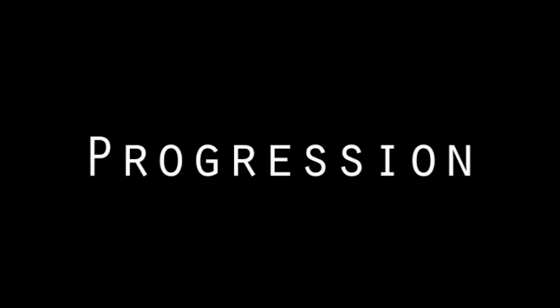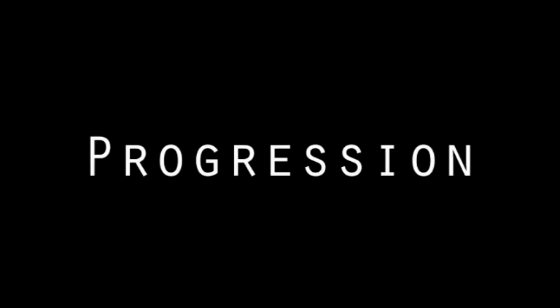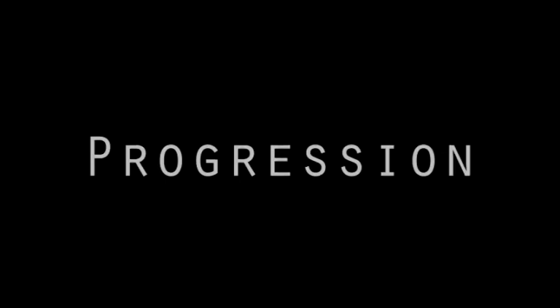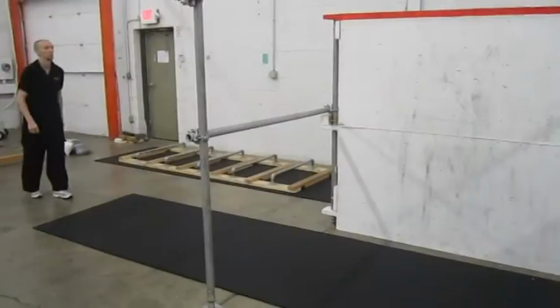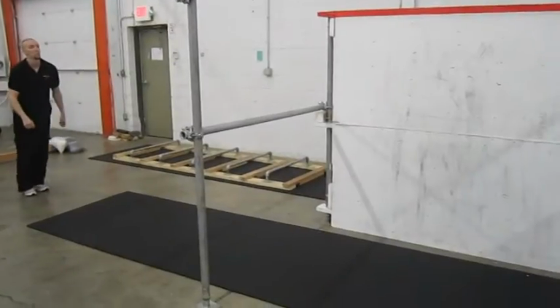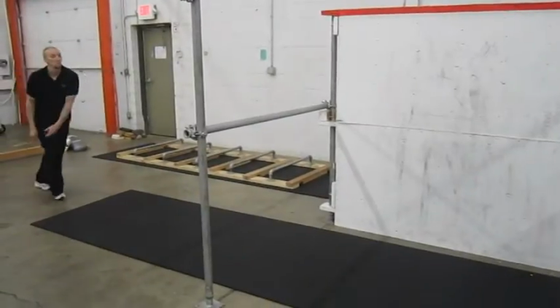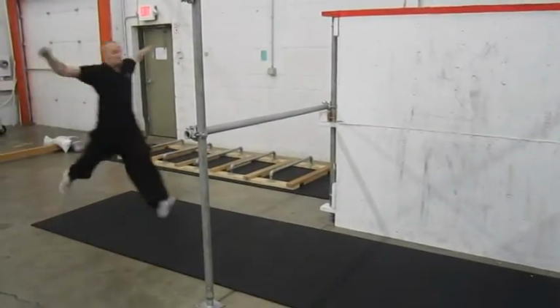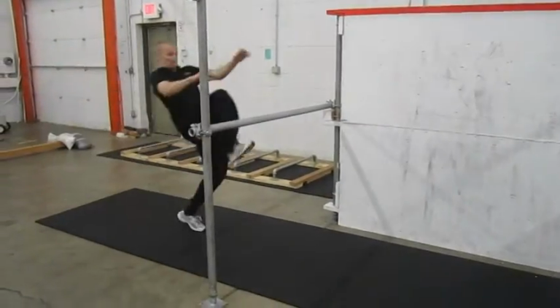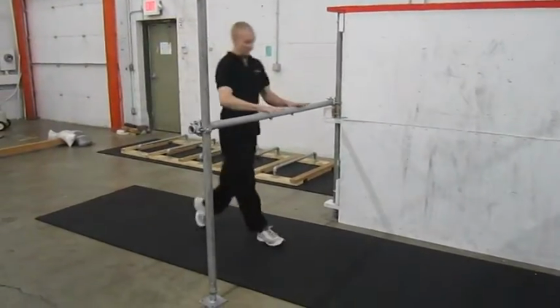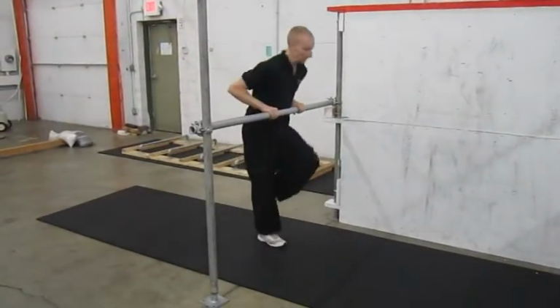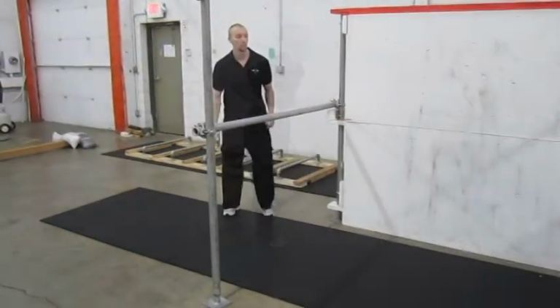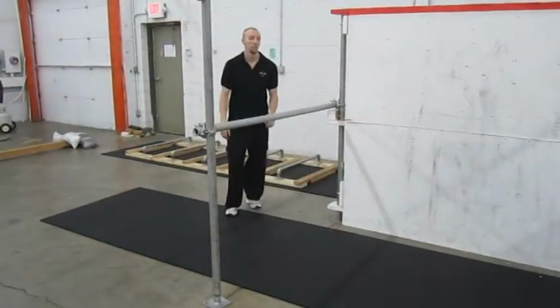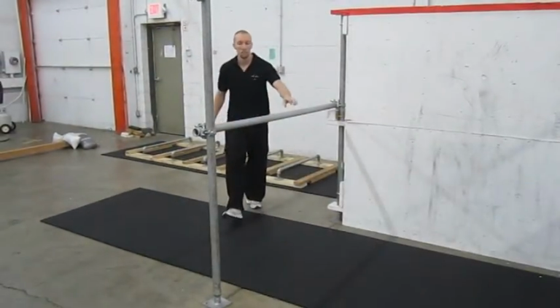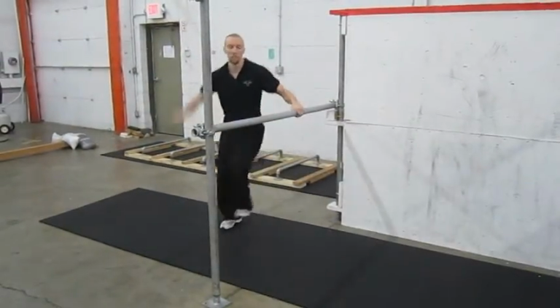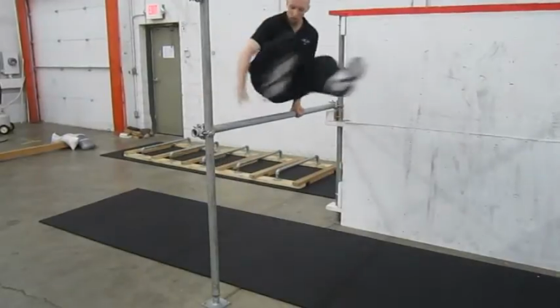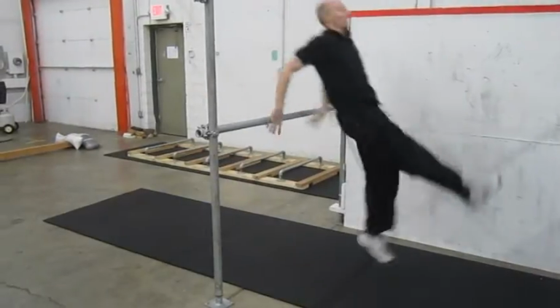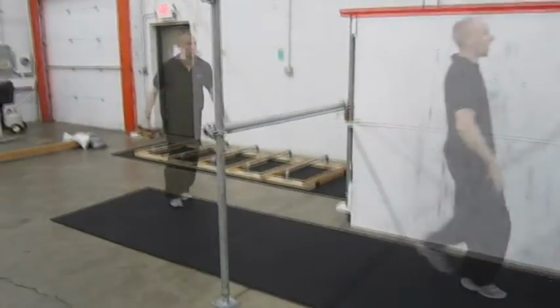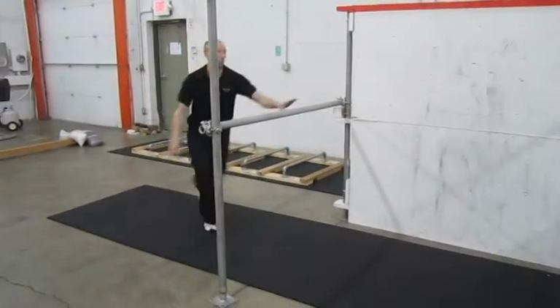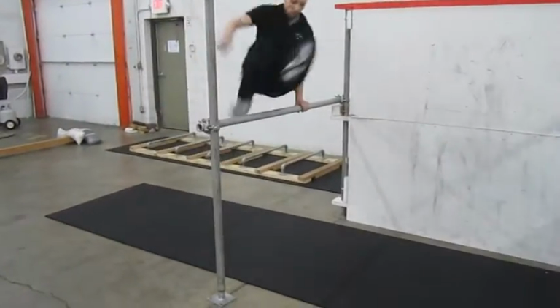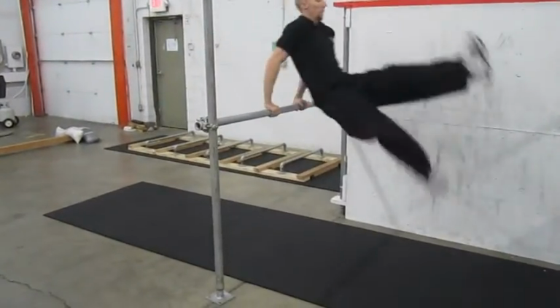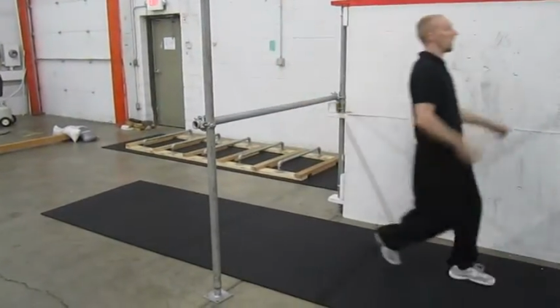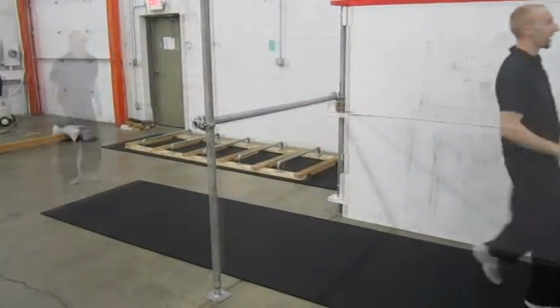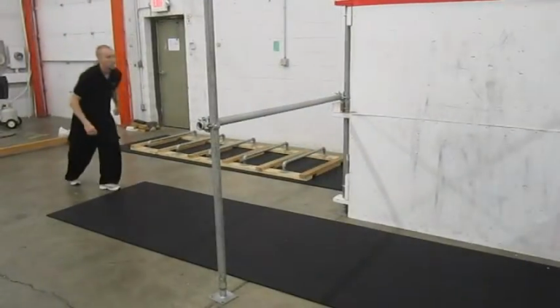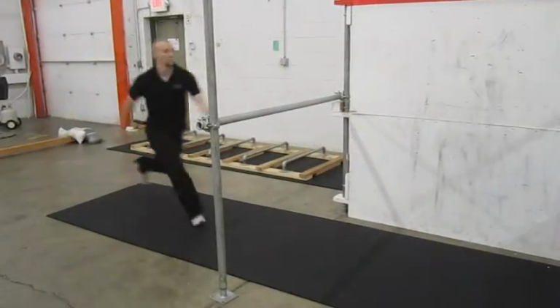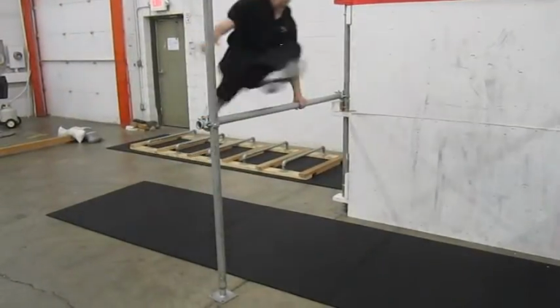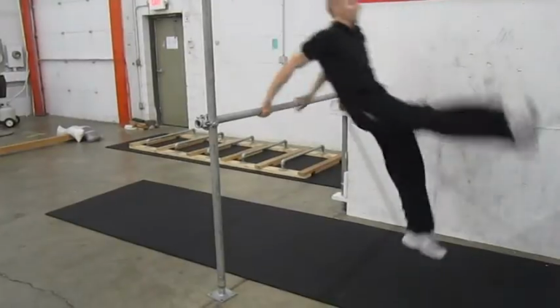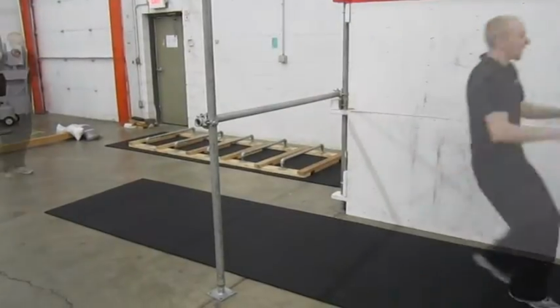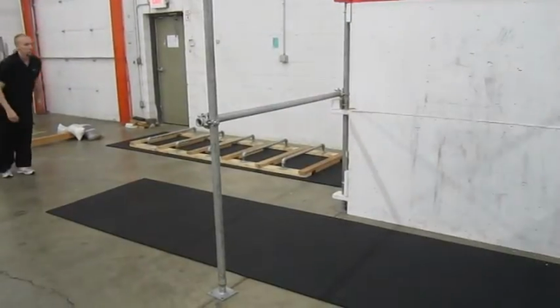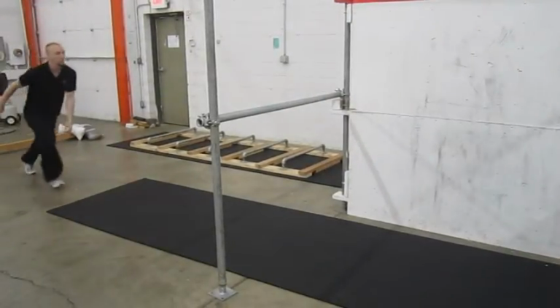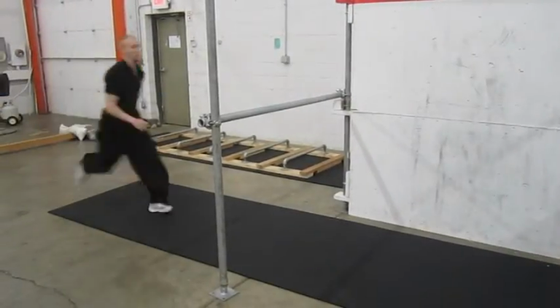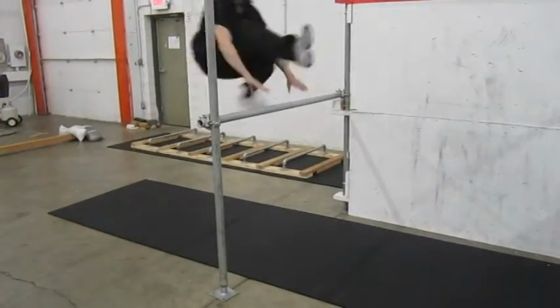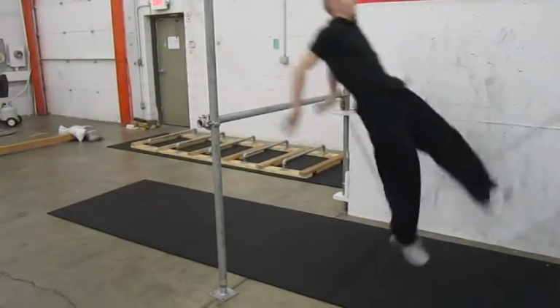A second progression for learning a dash vault comes from the idea that dashing over a rail is really scary. If you start with a lazy vault and then bring your angle closer and closer to straight as you go over it, eventually it will turn itself into a dash vault.